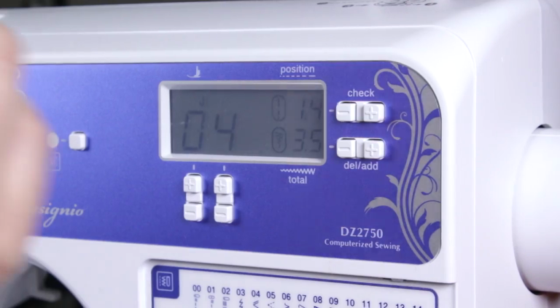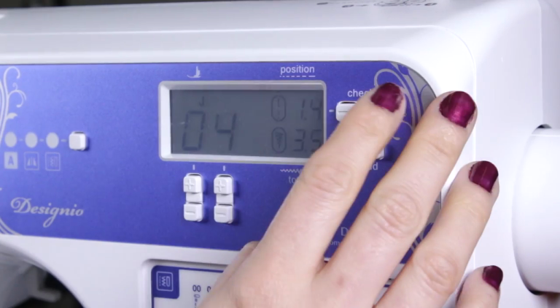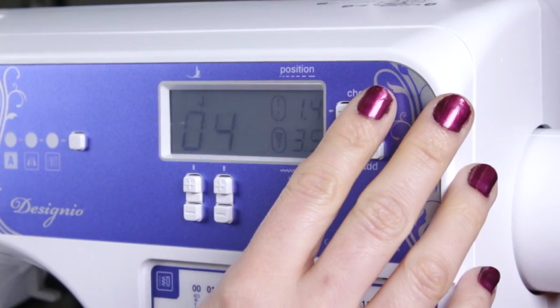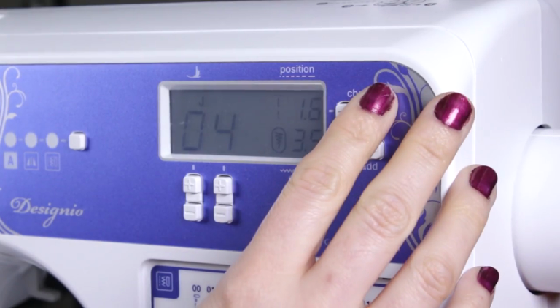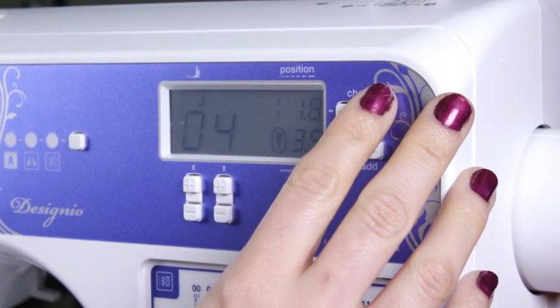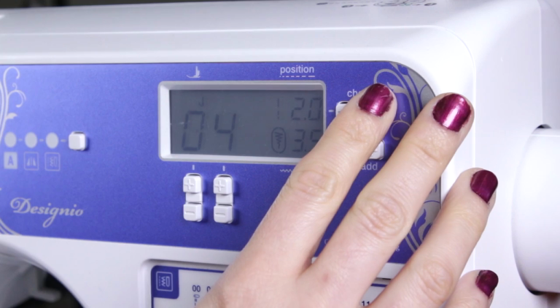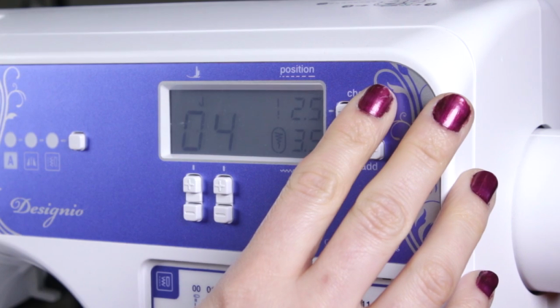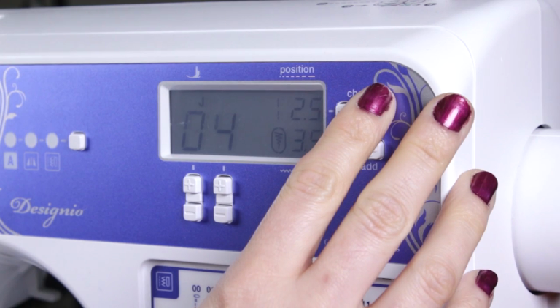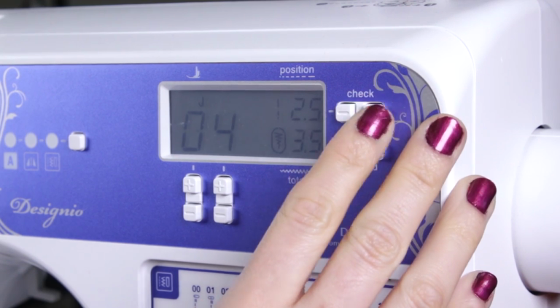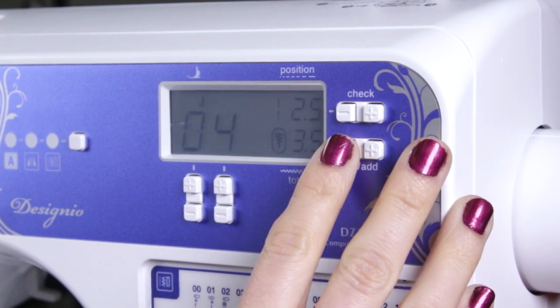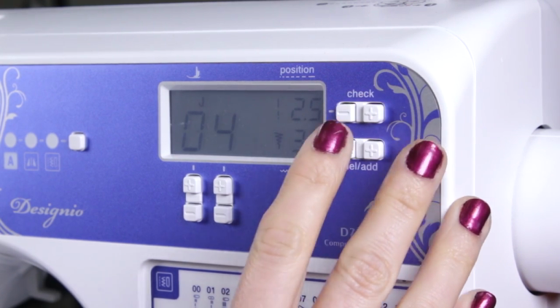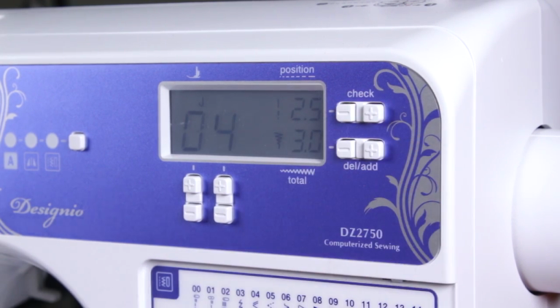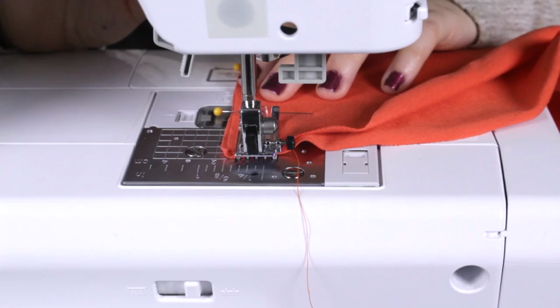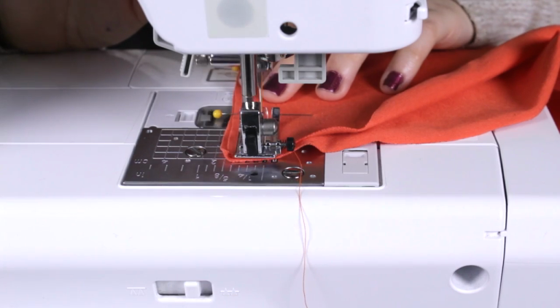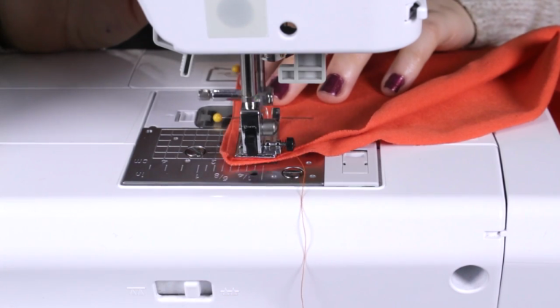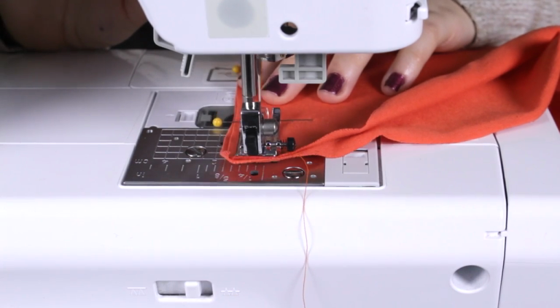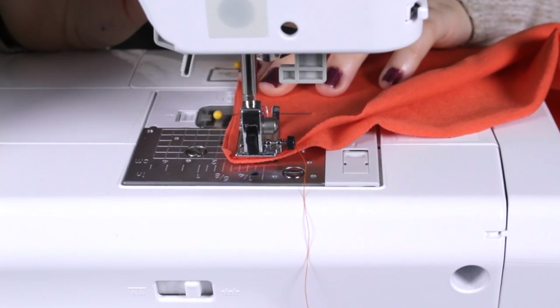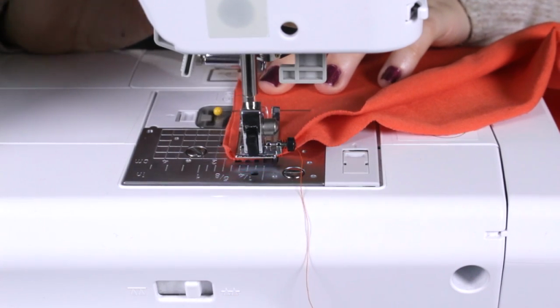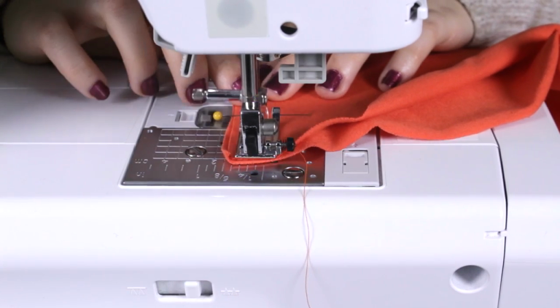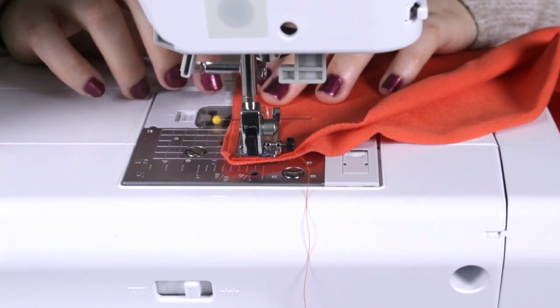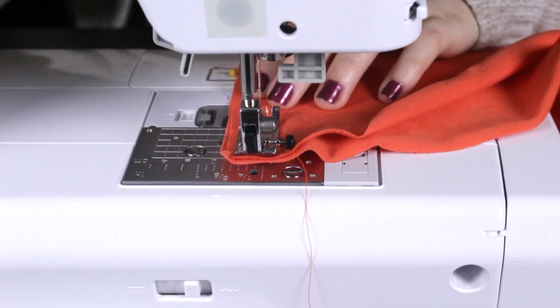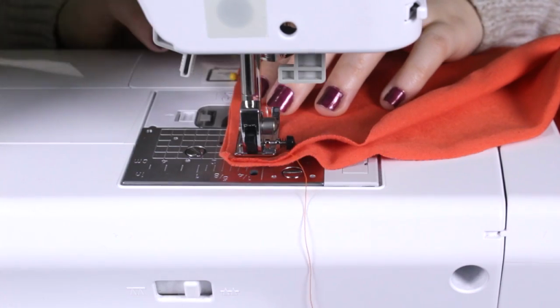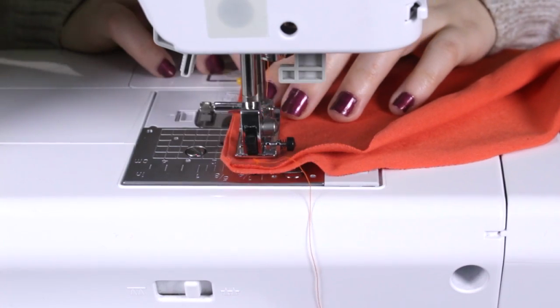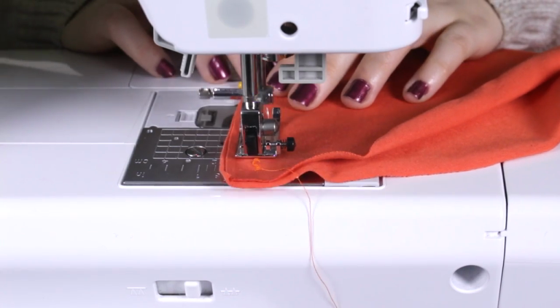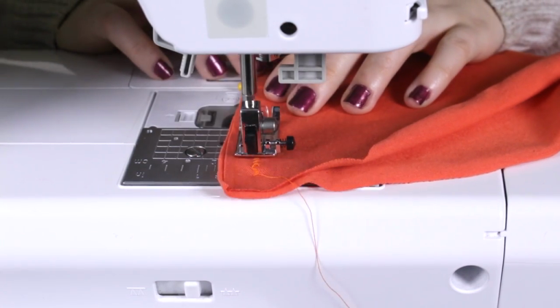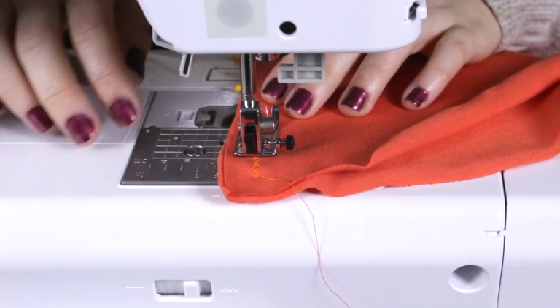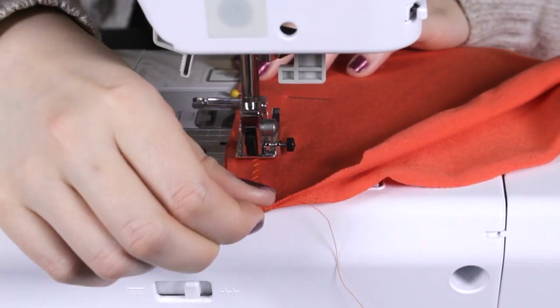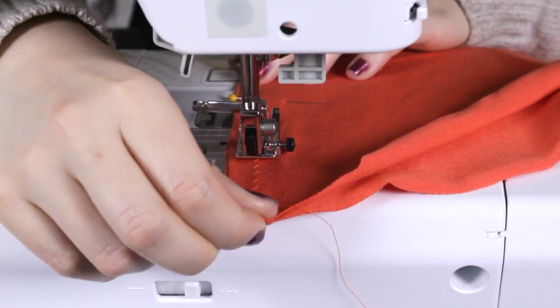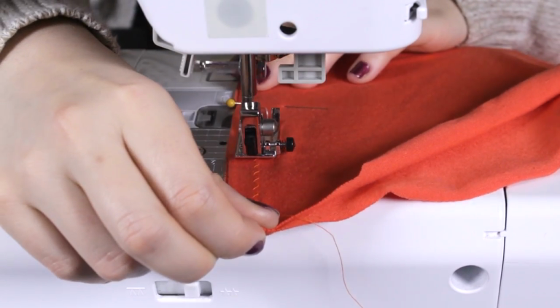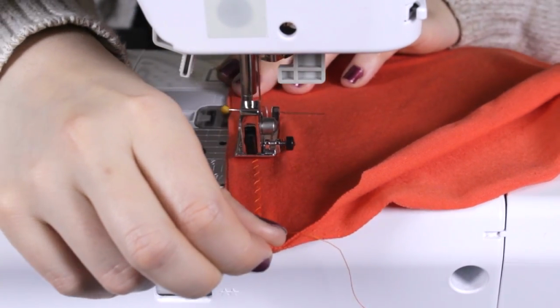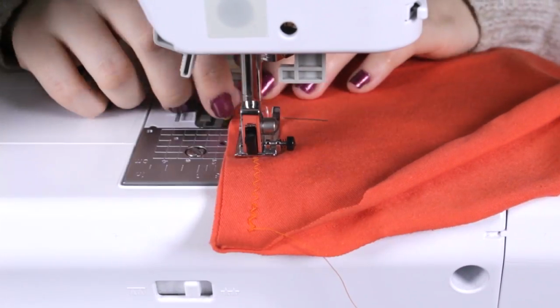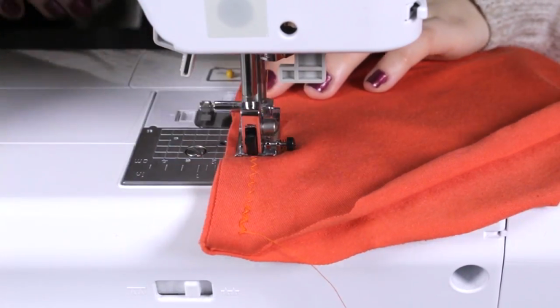Make sure the machine is set at 2.5 millimeters in length and 3 millimeters in width. Zig-zag stitch the shoulders and sides with a 1.5 inch seam allowance and fold to the right side.